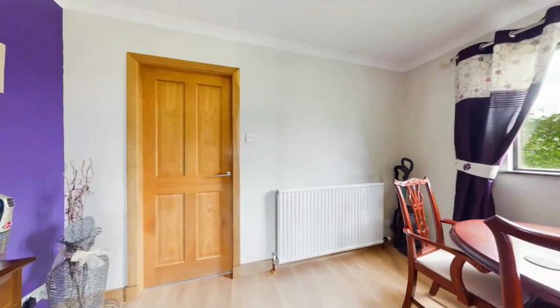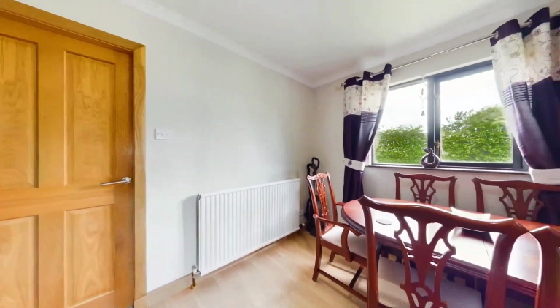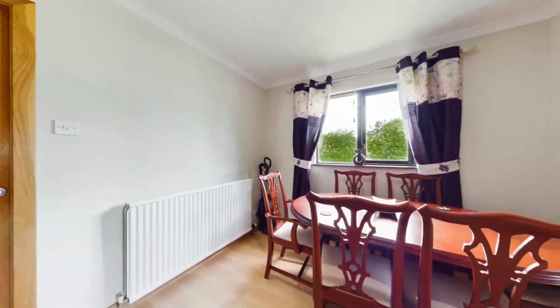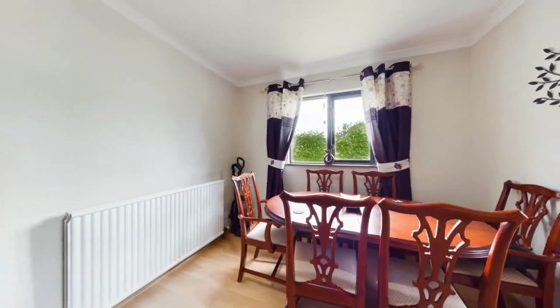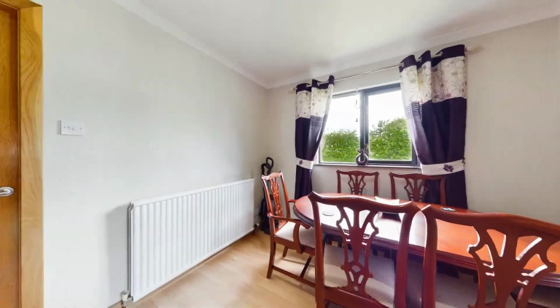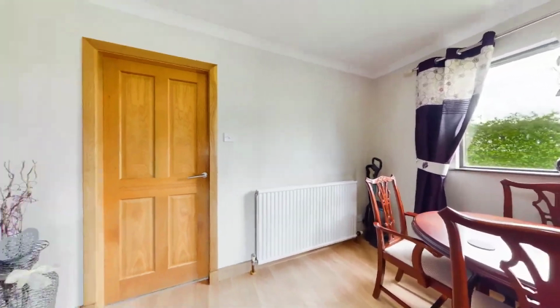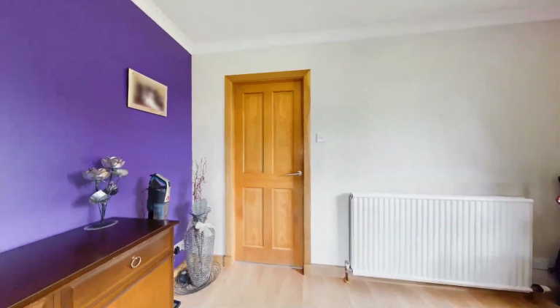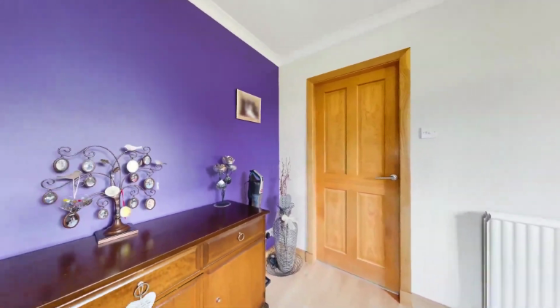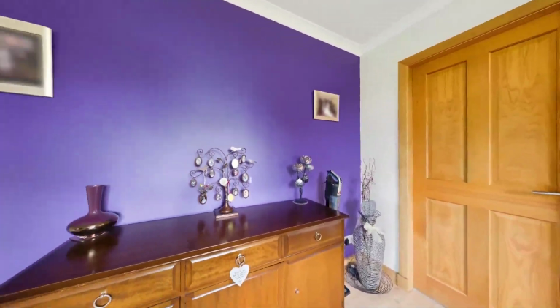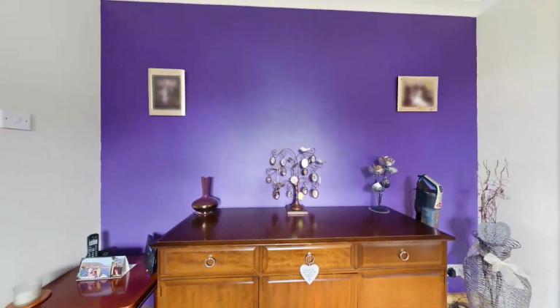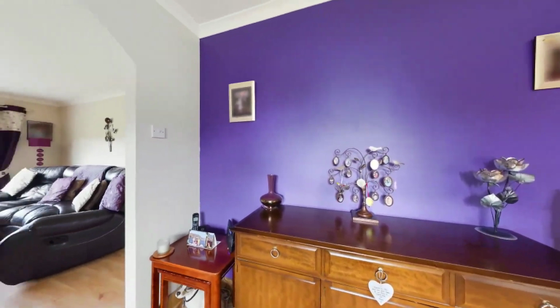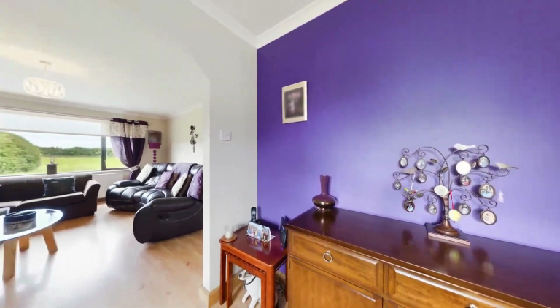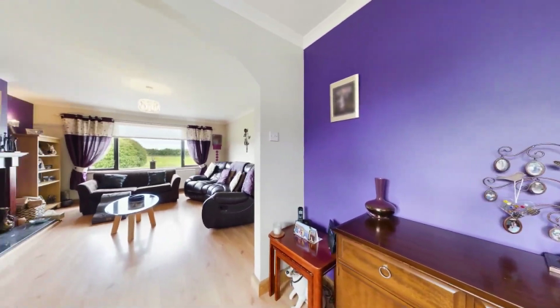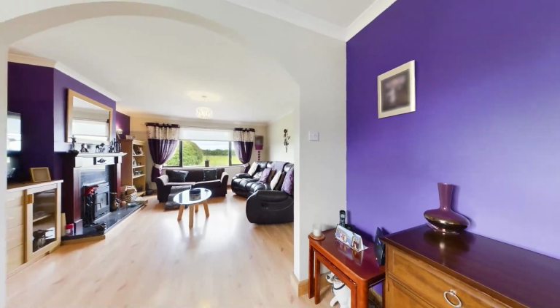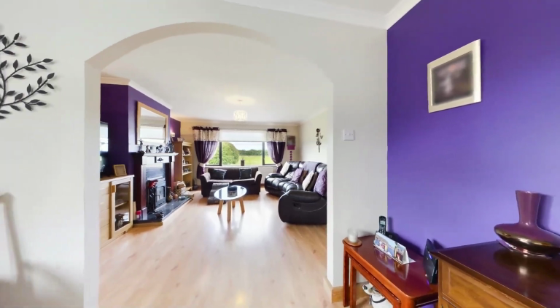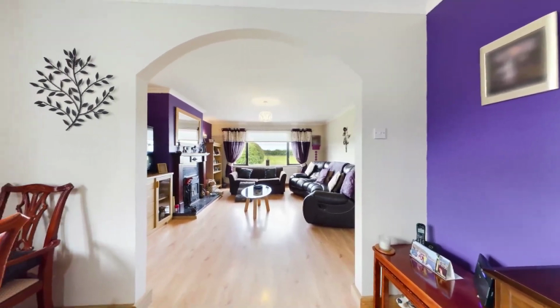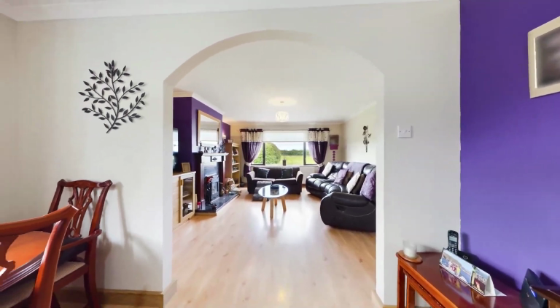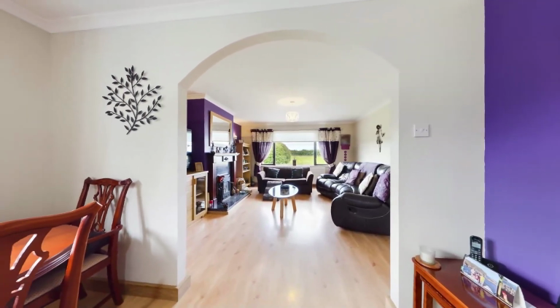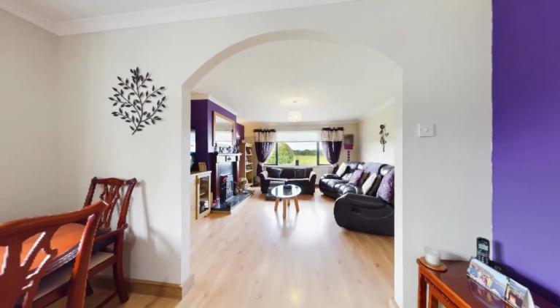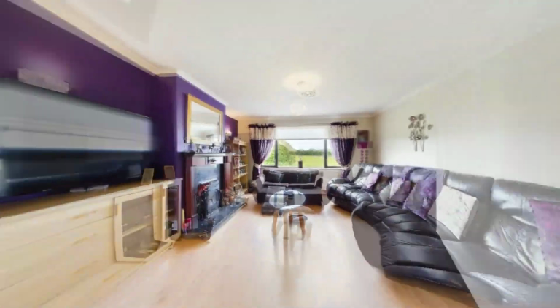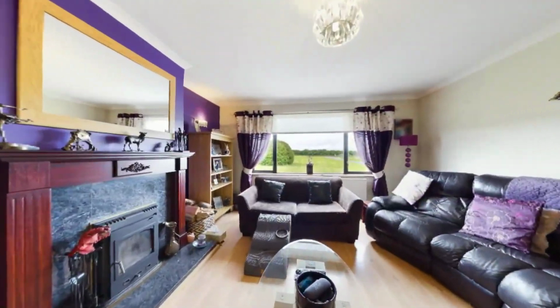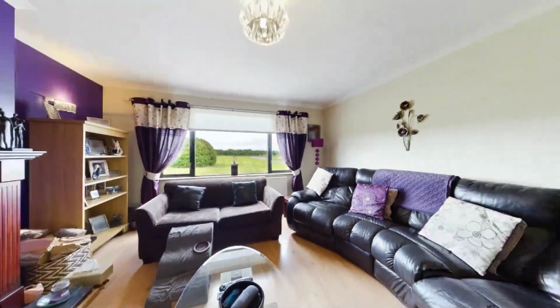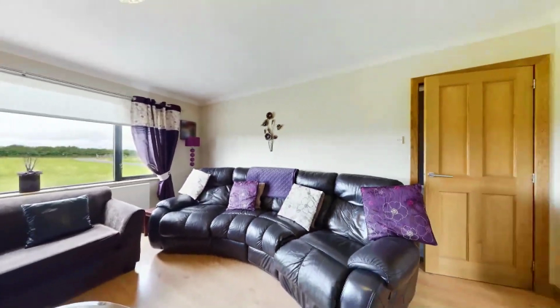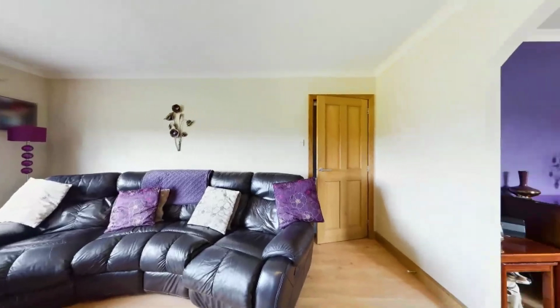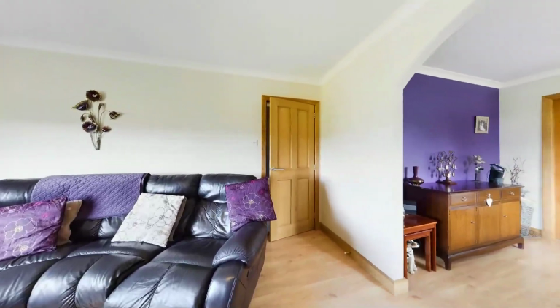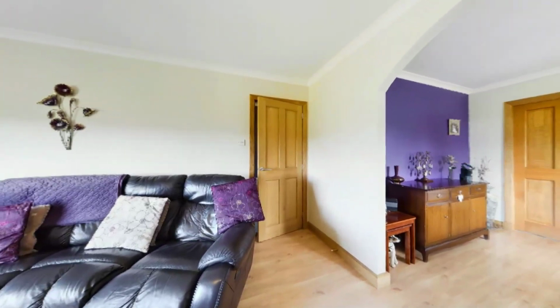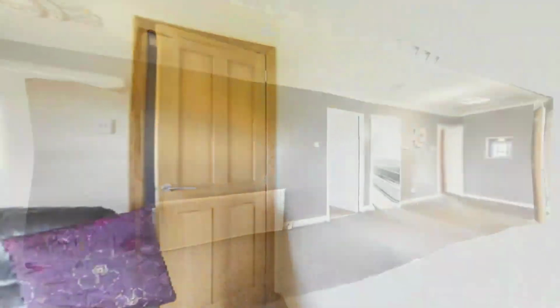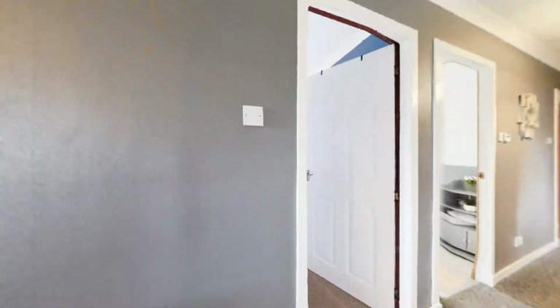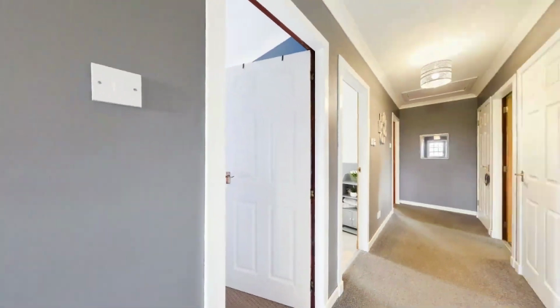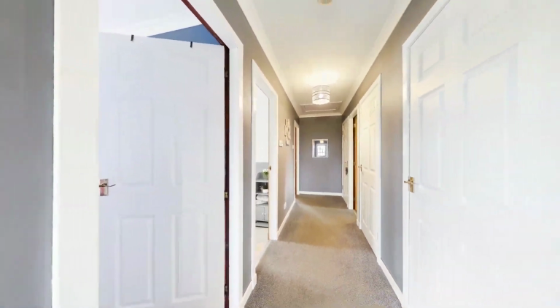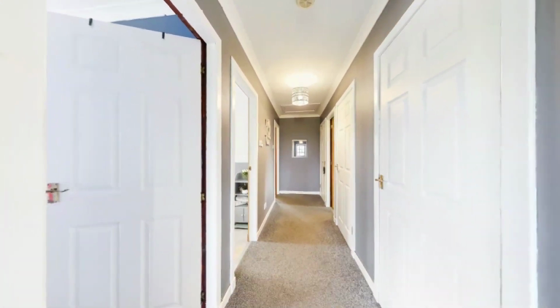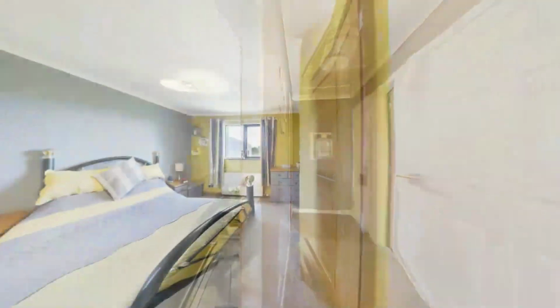The kitchen diner is a delightful space, offering ample room for cooking and dining. Large windows overlook the side garden, while patio sliding doors lead to the back garden, seamlessly blending indoor and outdoor living.